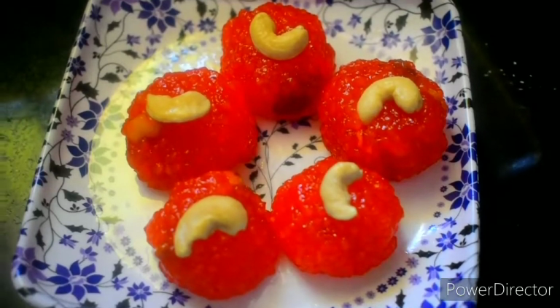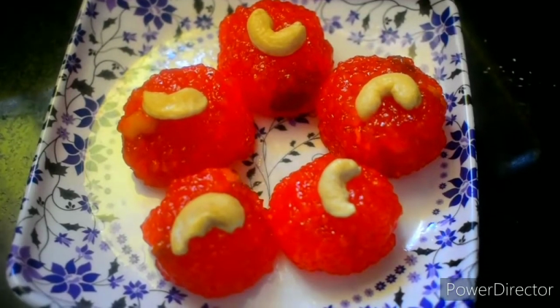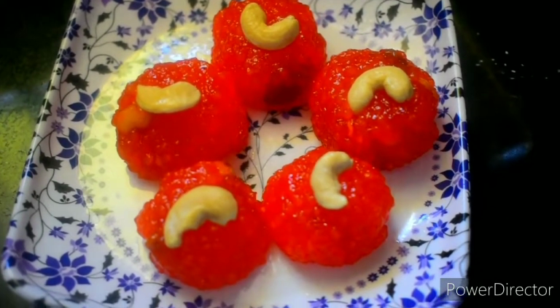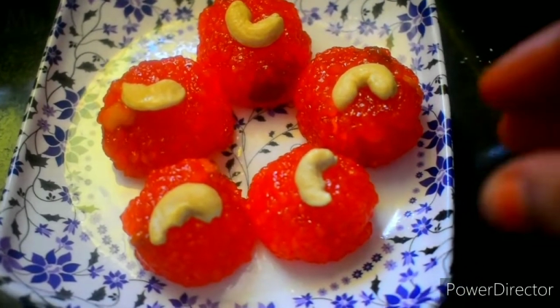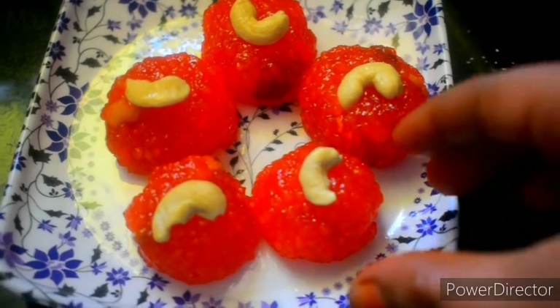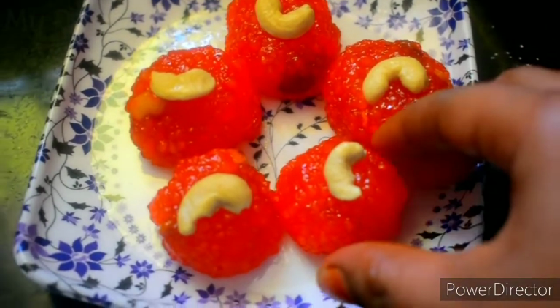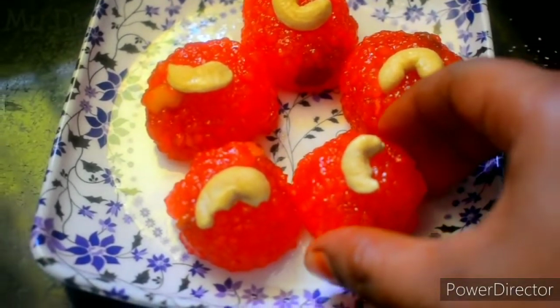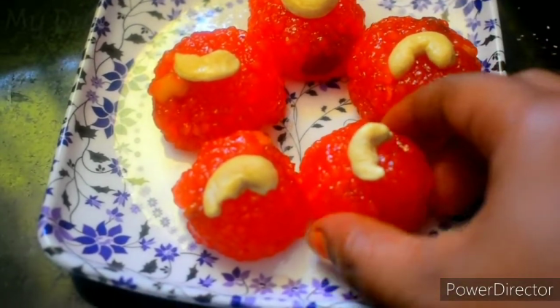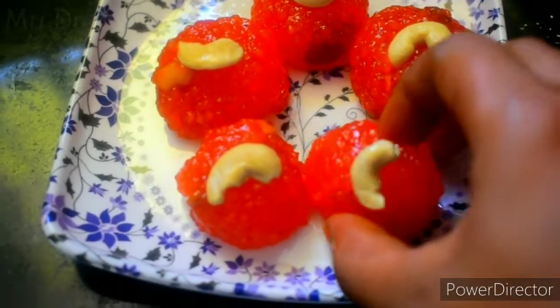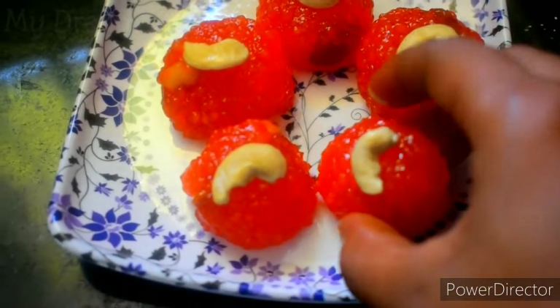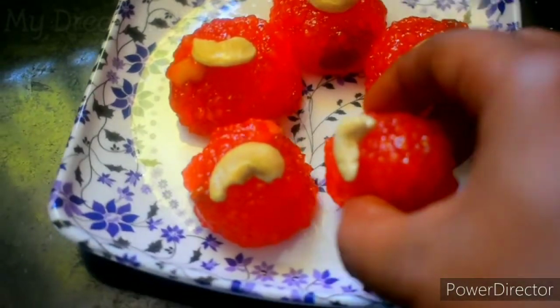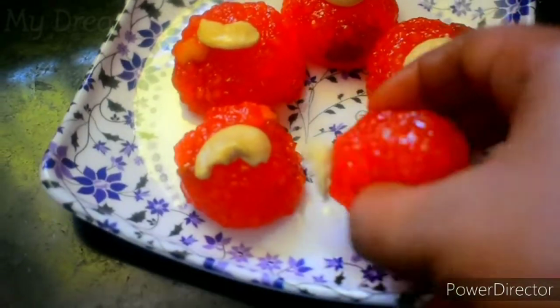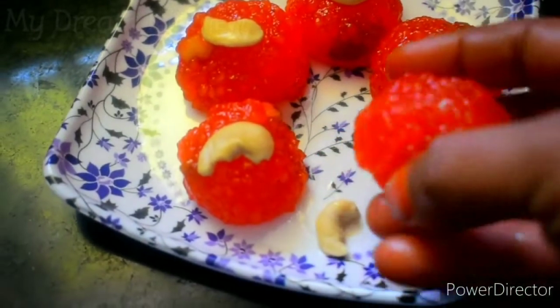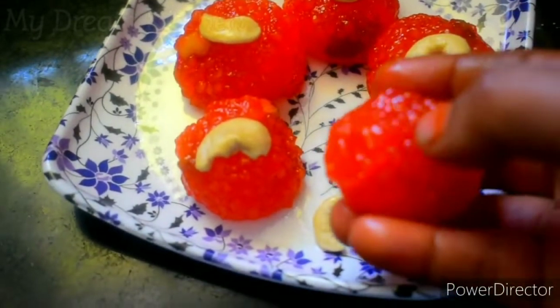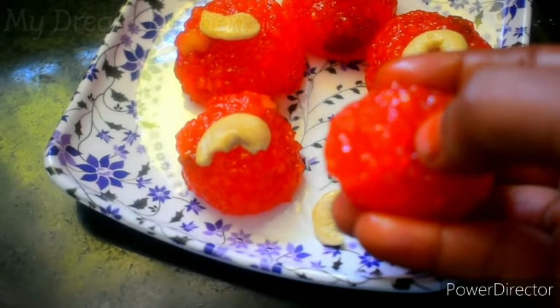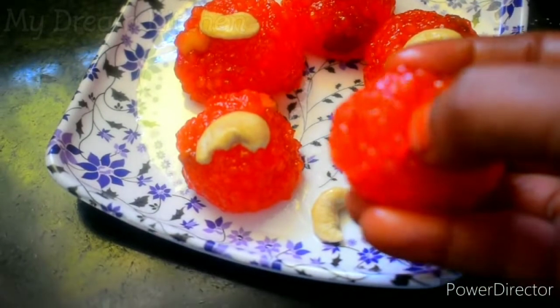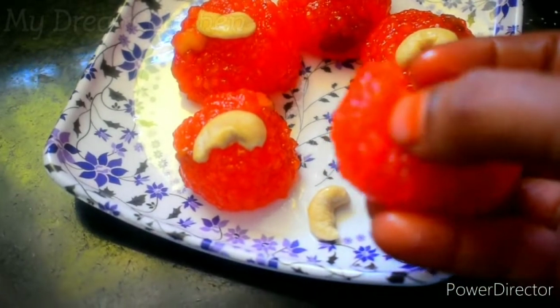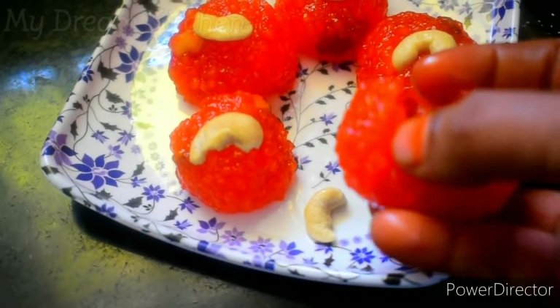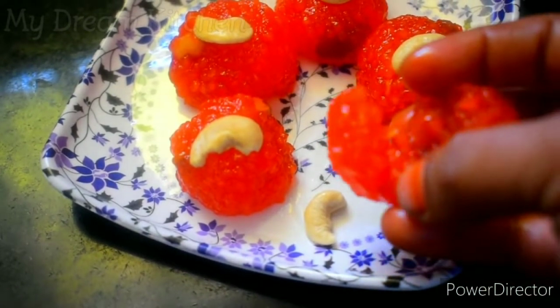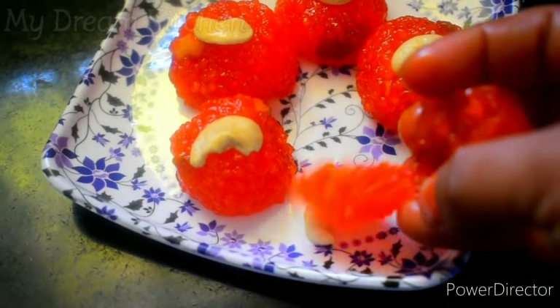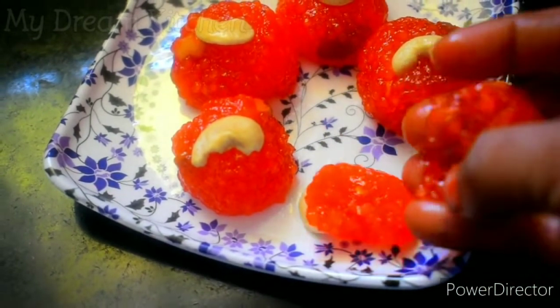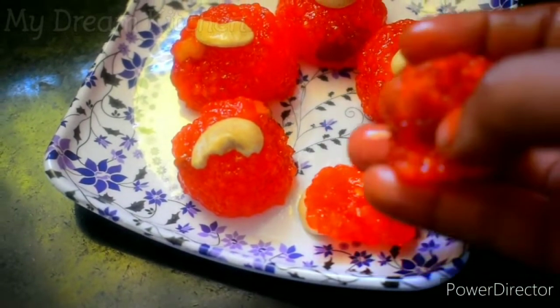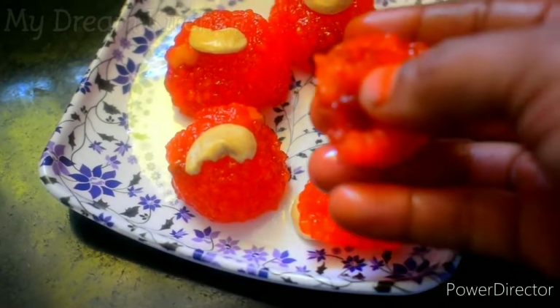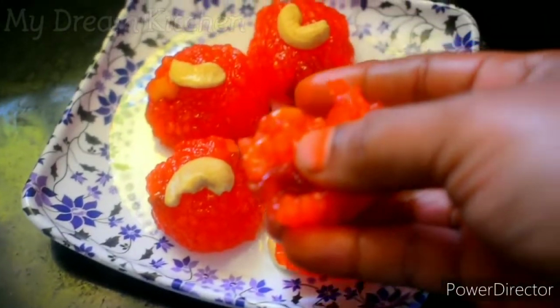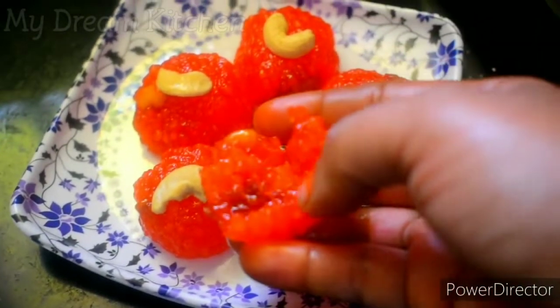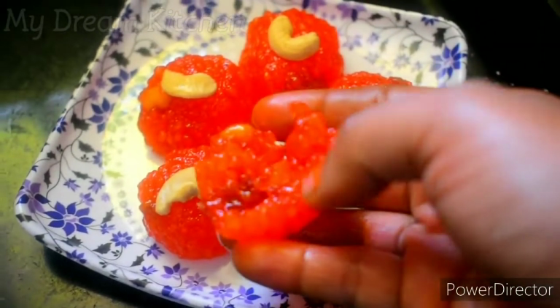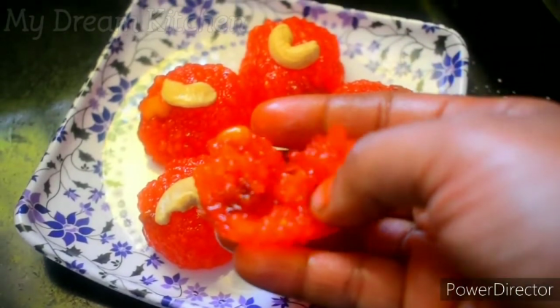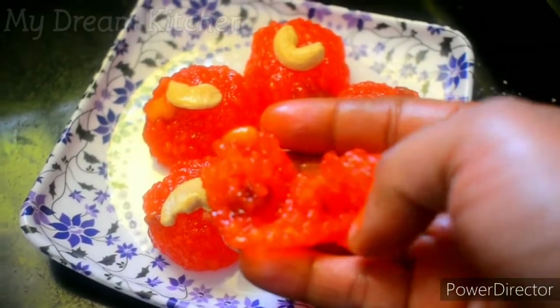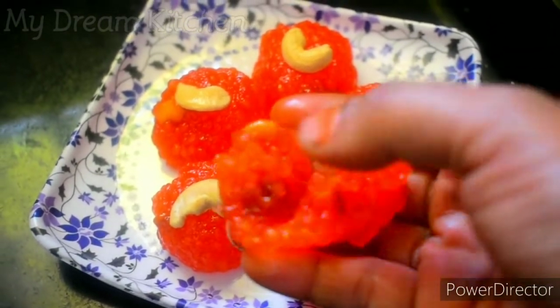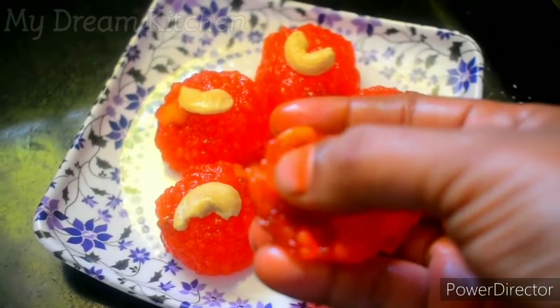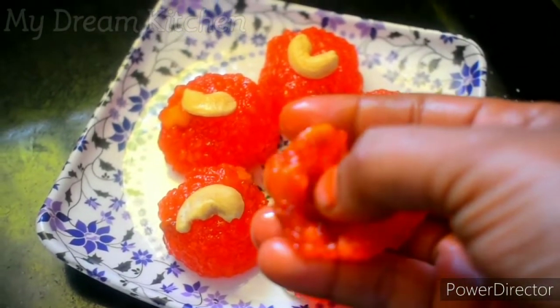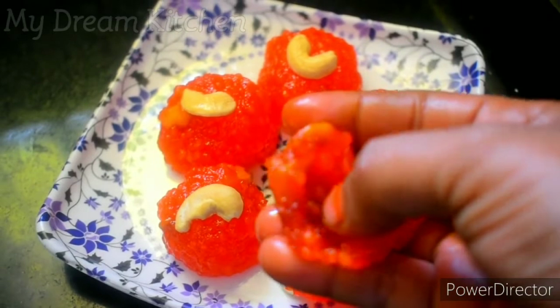Hello everyone! Welcome back to our channel. My Room Kitchen — this is a very easy and ultimate speed recipe. It's all about speed and instant preparation.